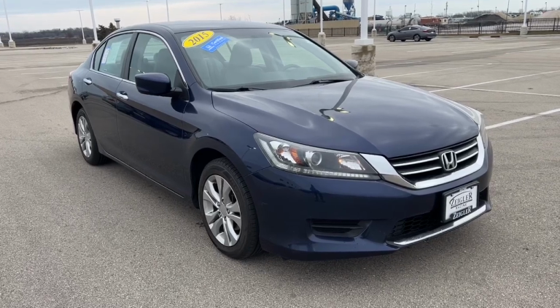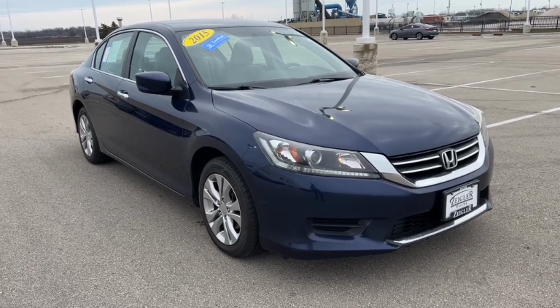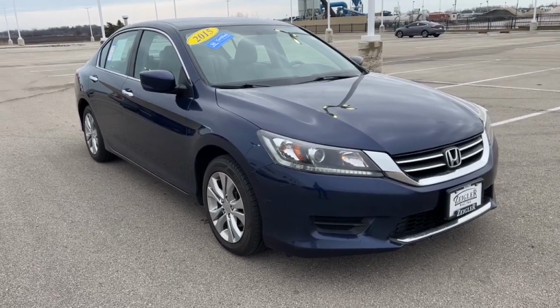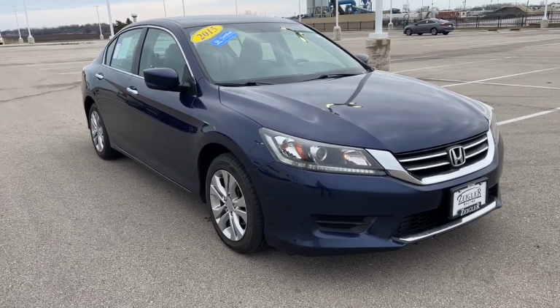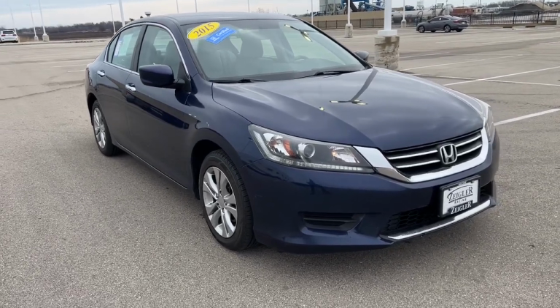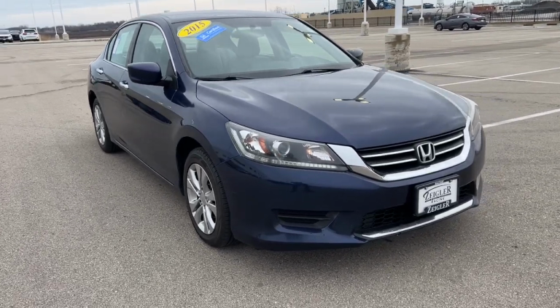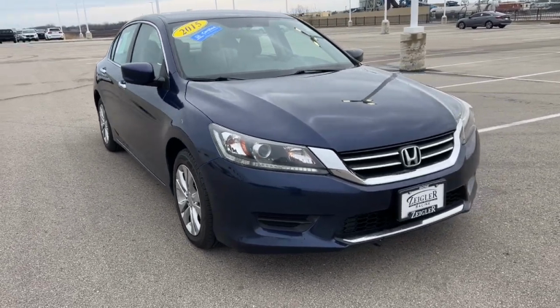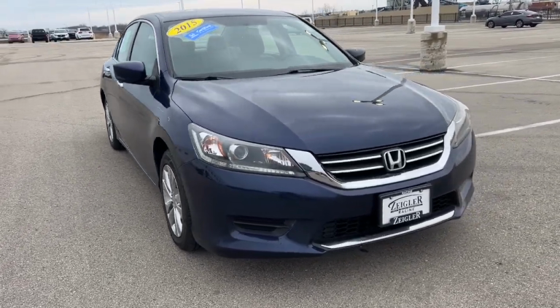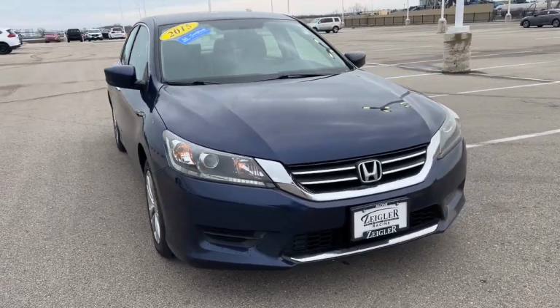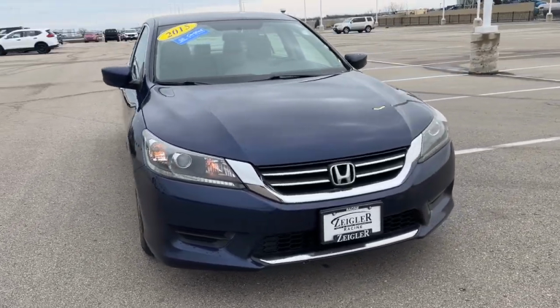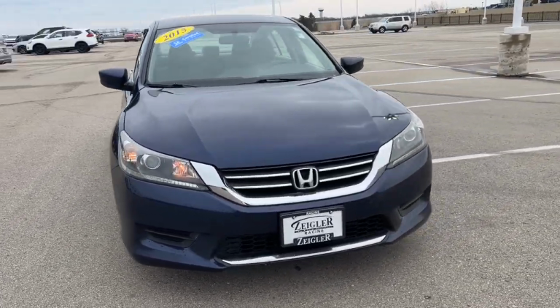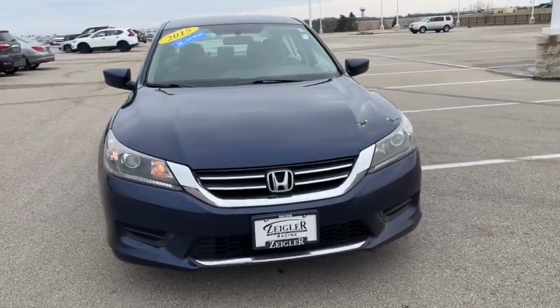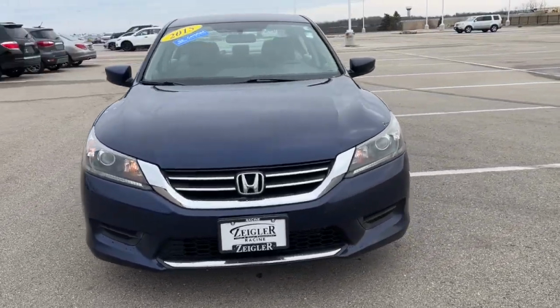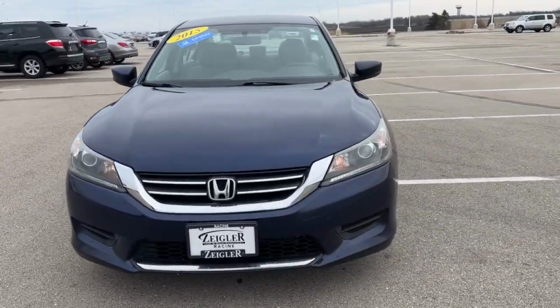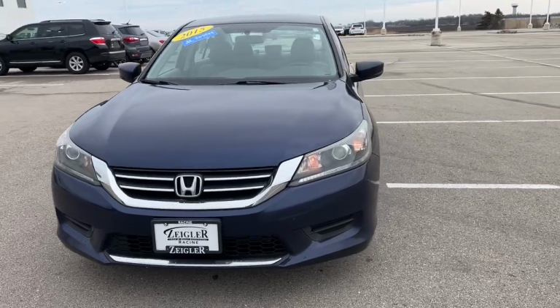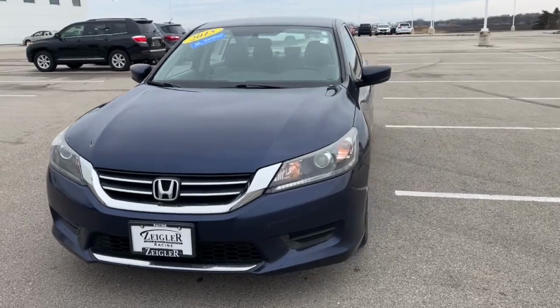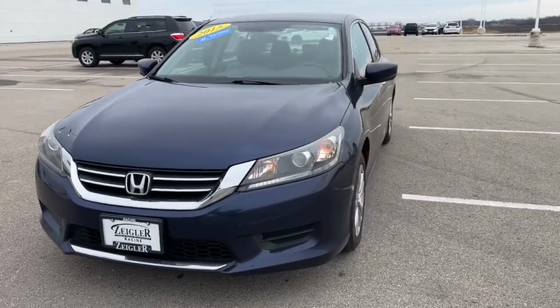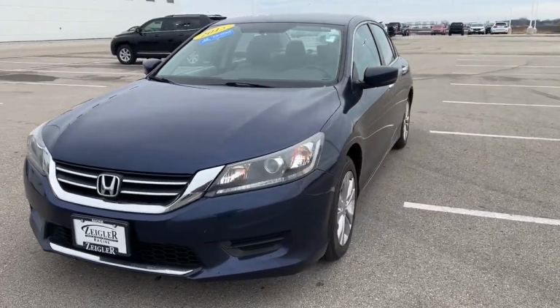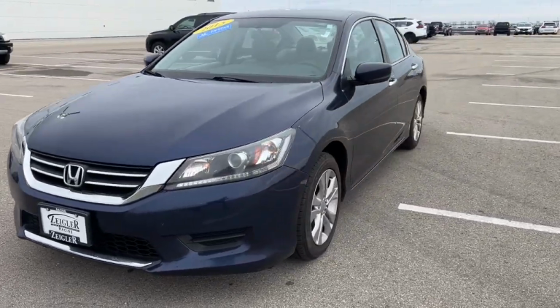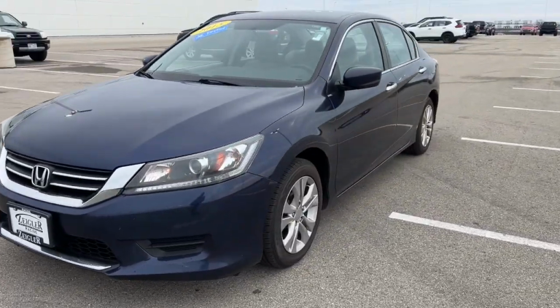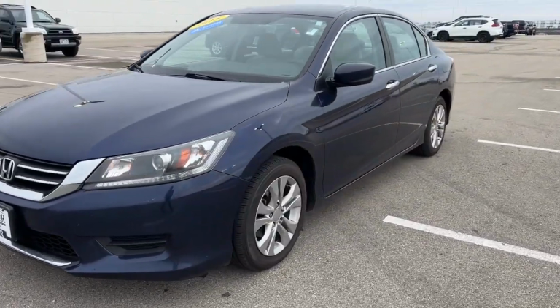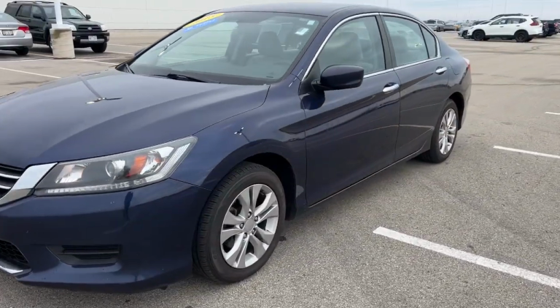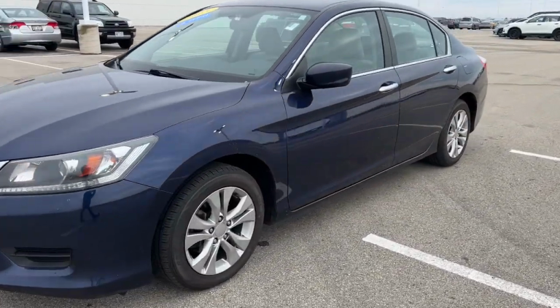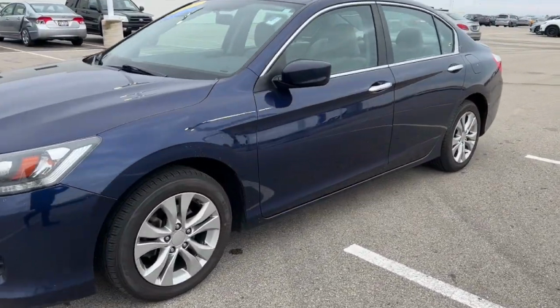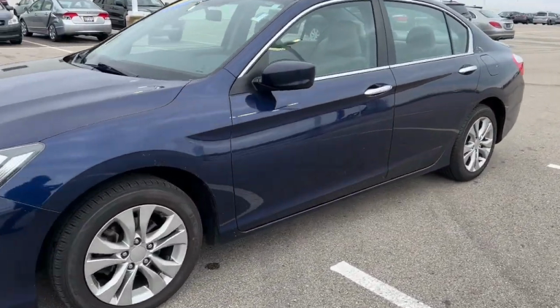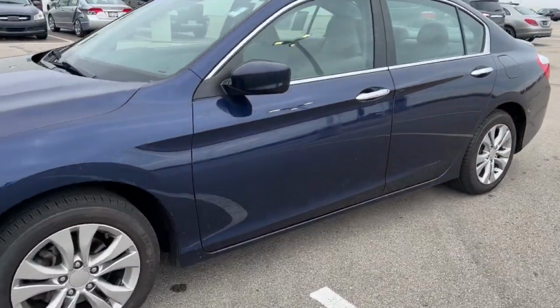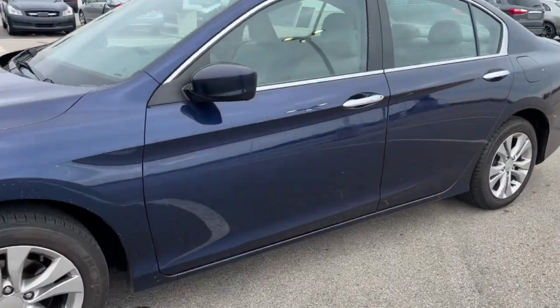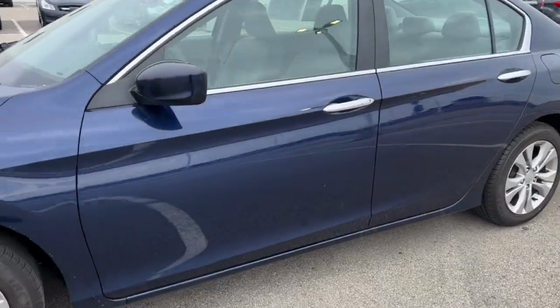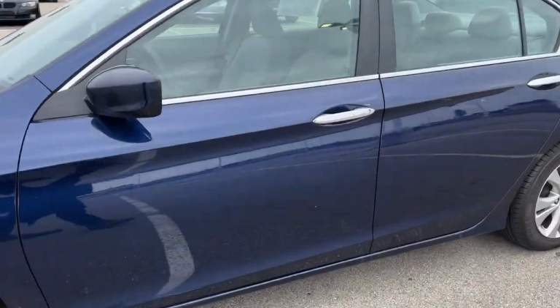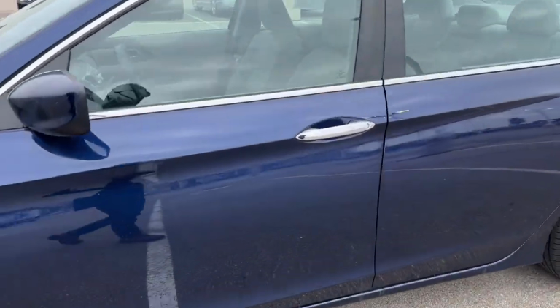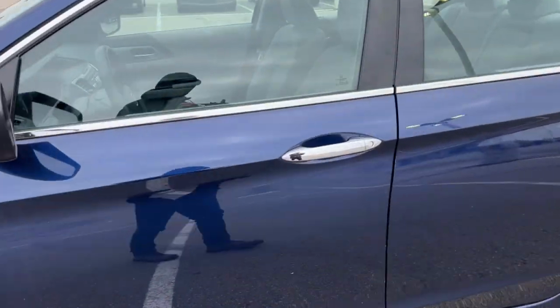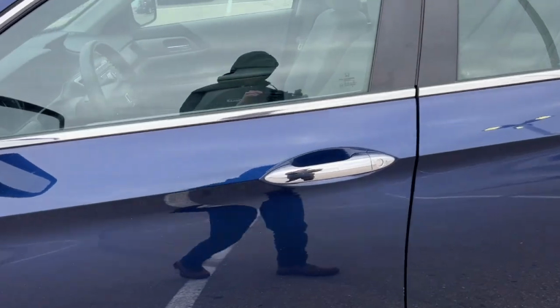Here we have this 2015 Honda Accord LX. It's got 195,000 miles on it.